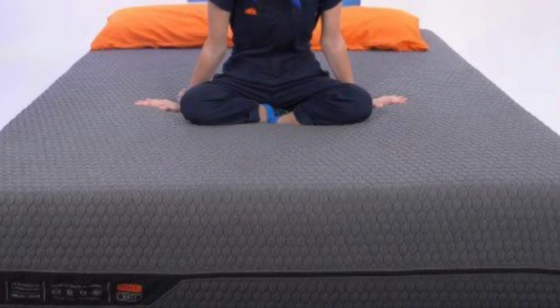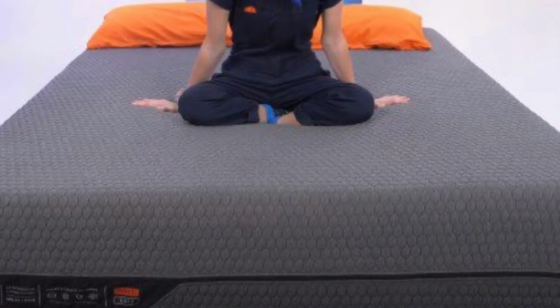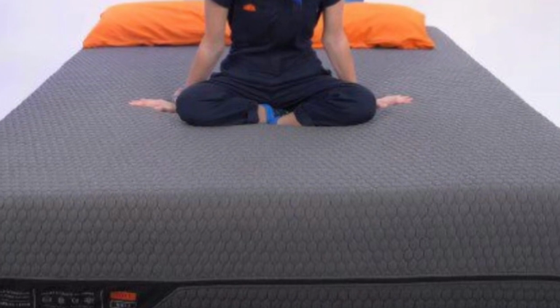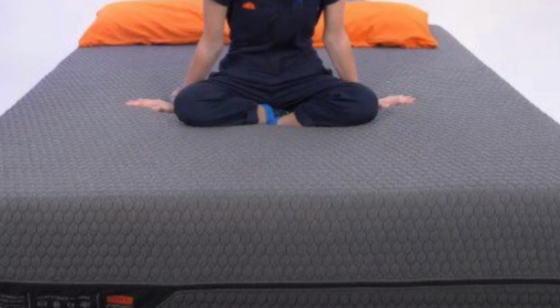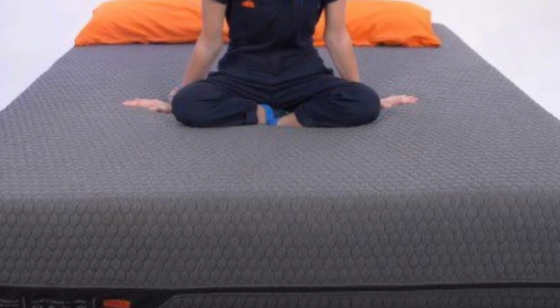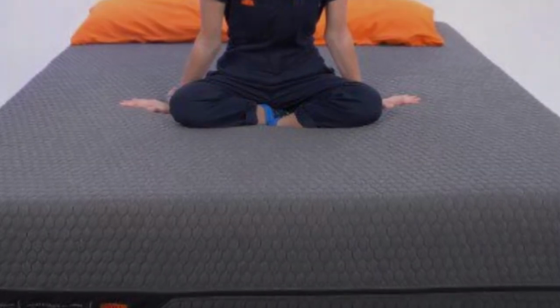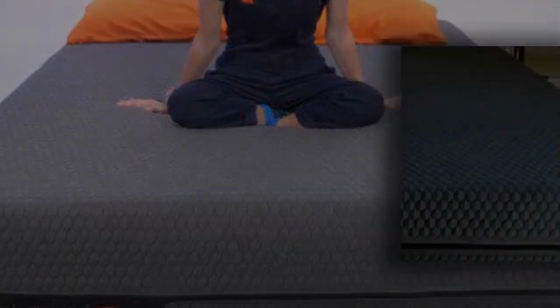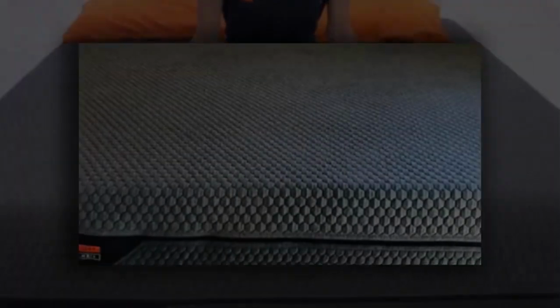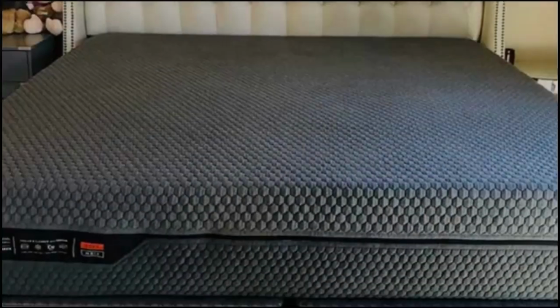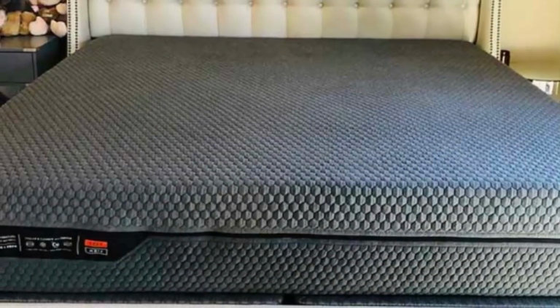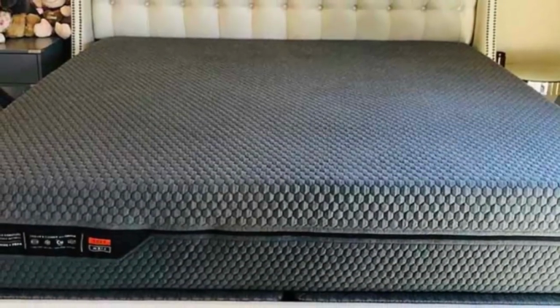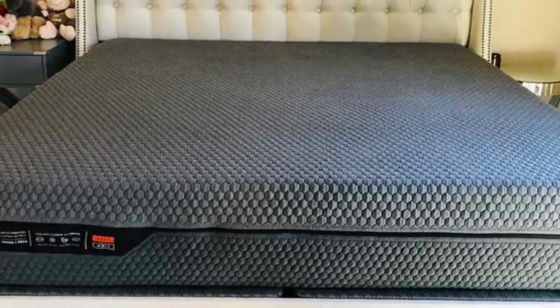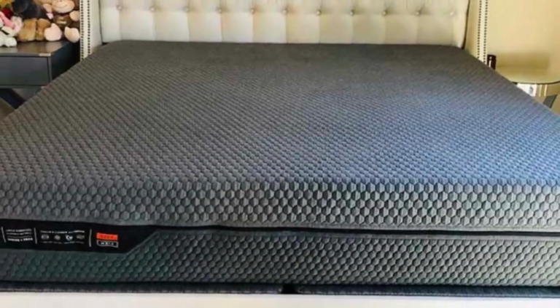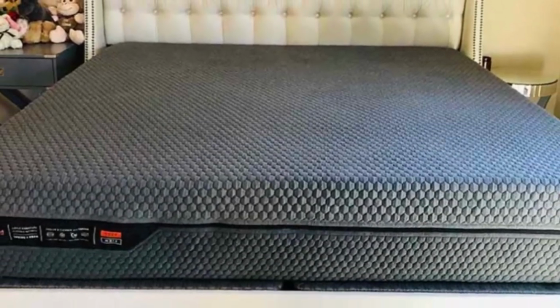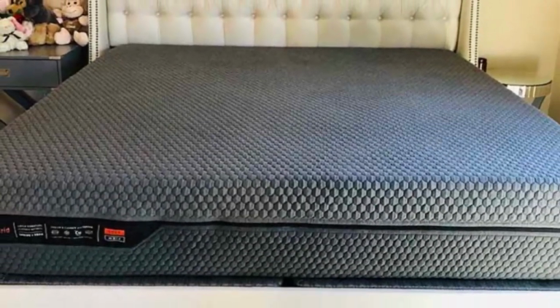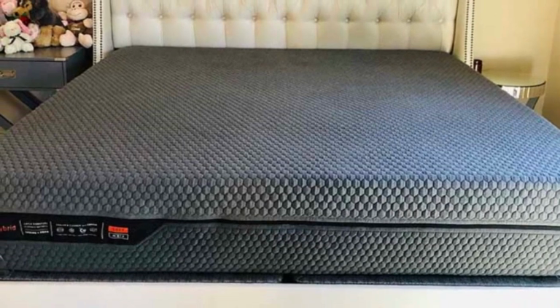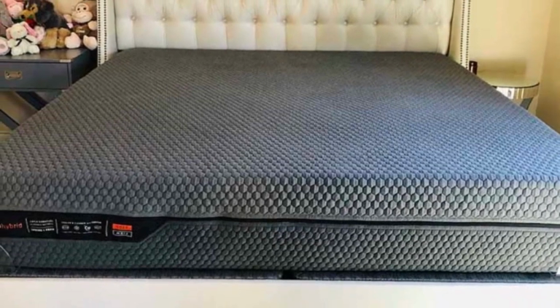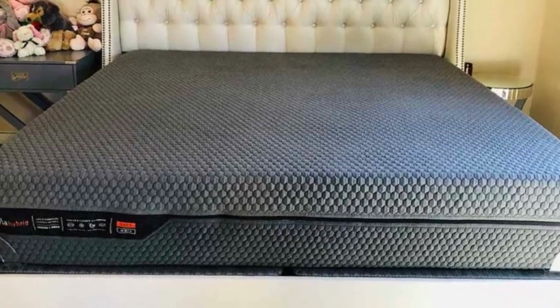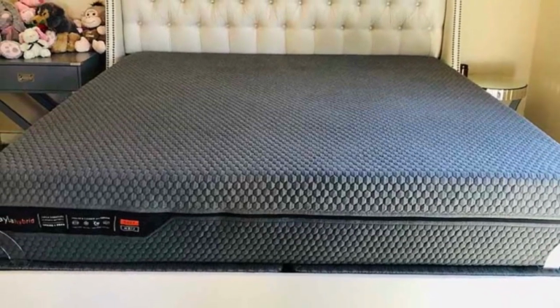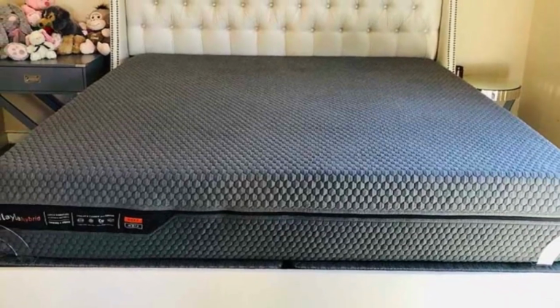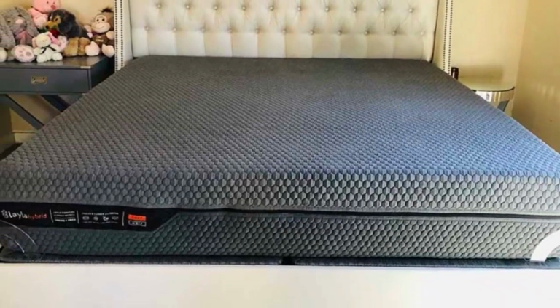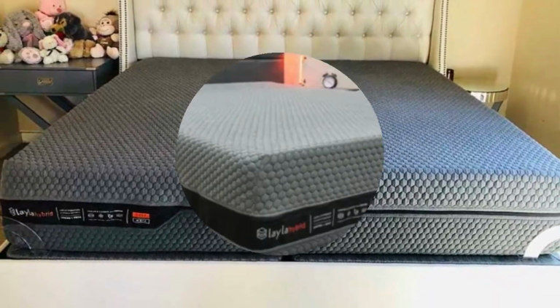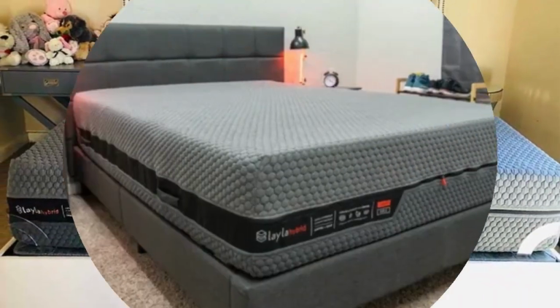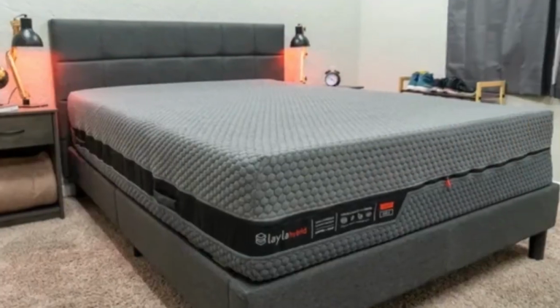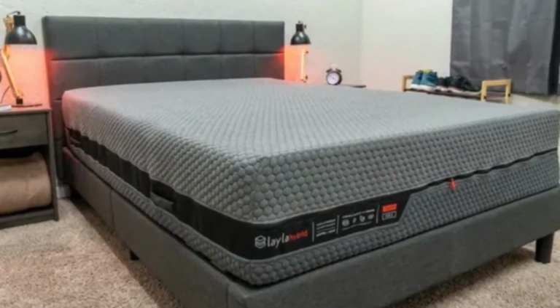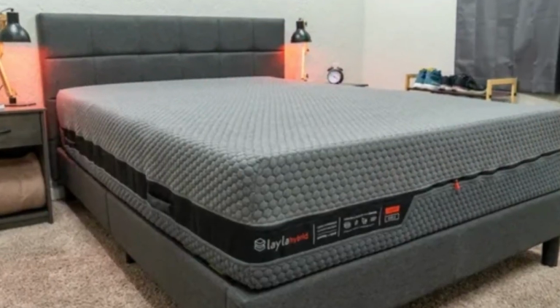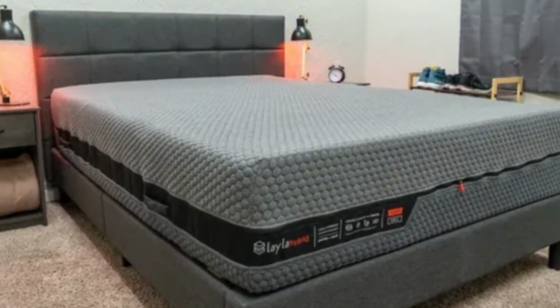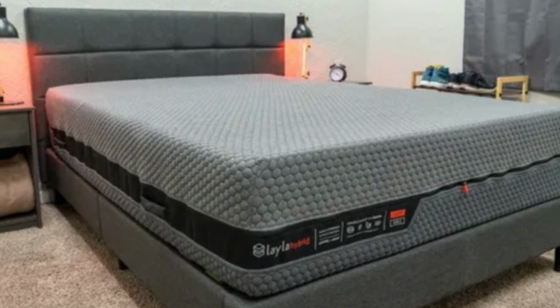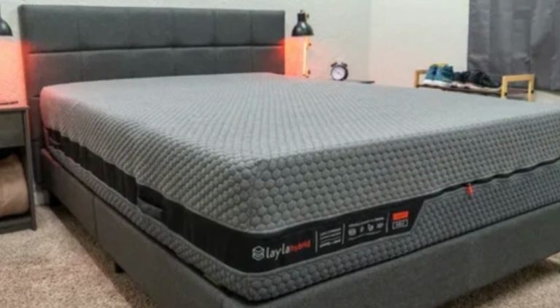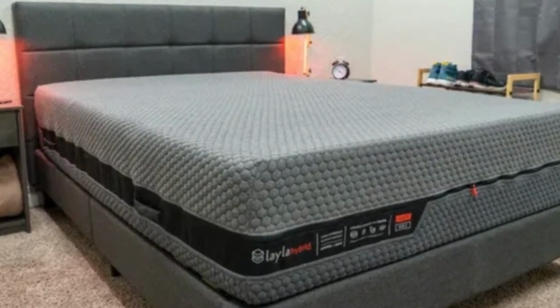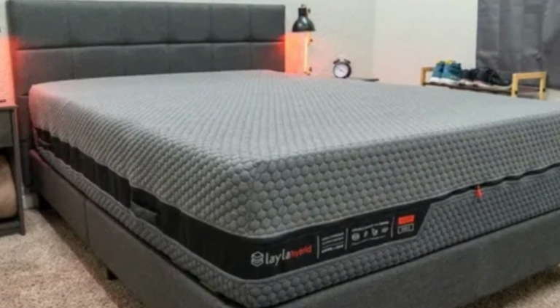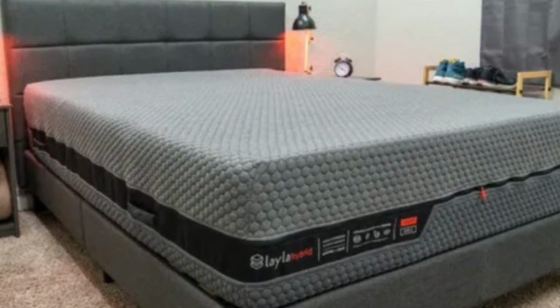The shared support core consists of 6-inch pocketed coils. The Layla Hybrid comes with a 120-night sleep trial and is backed by a 10-year warranty. Shipping is free to the contiguous U.S.